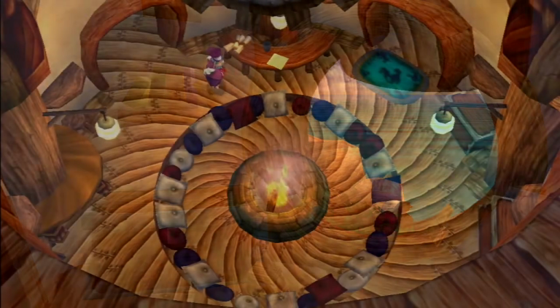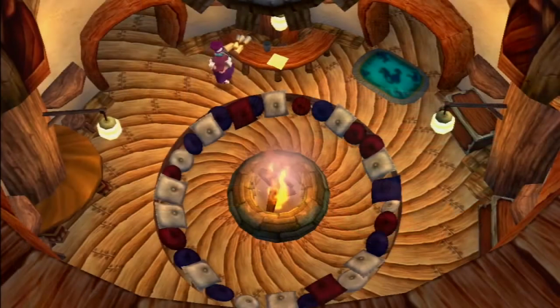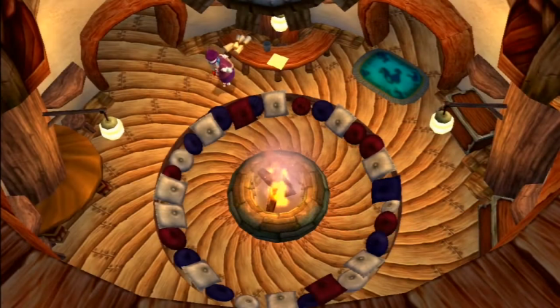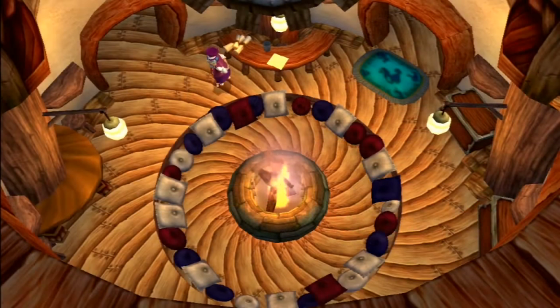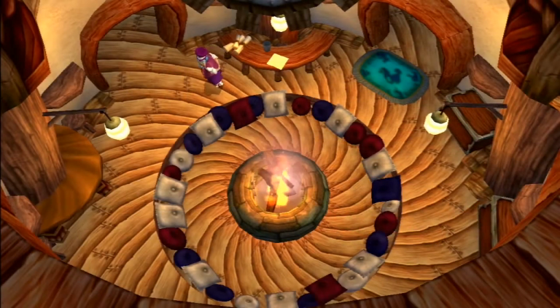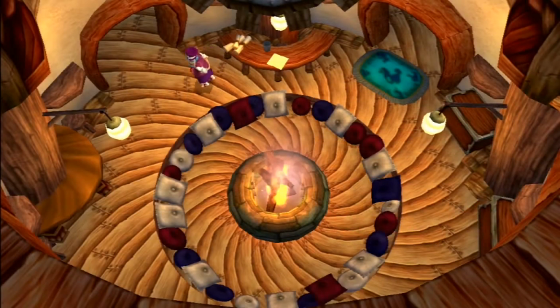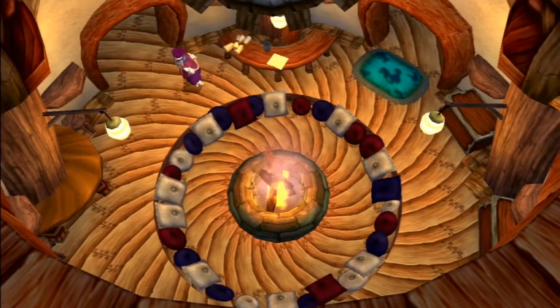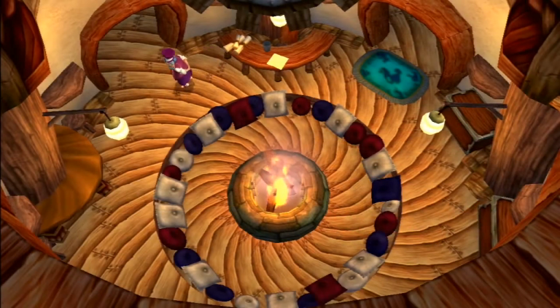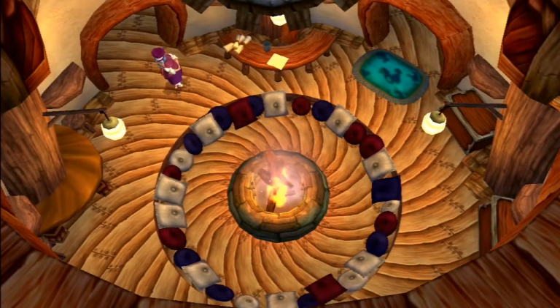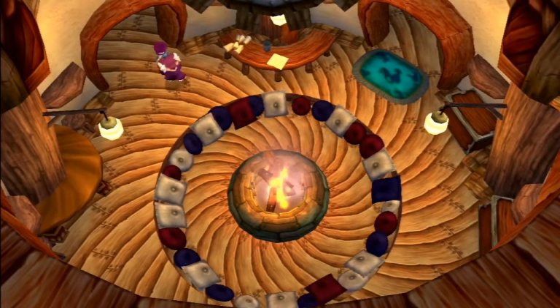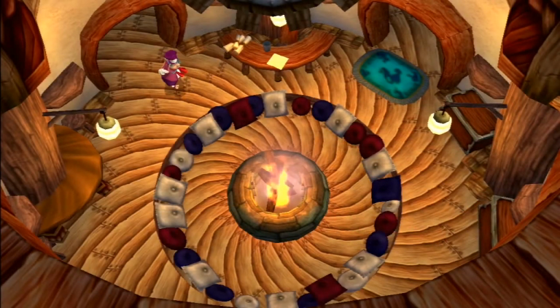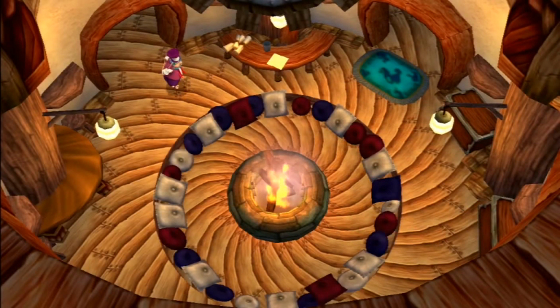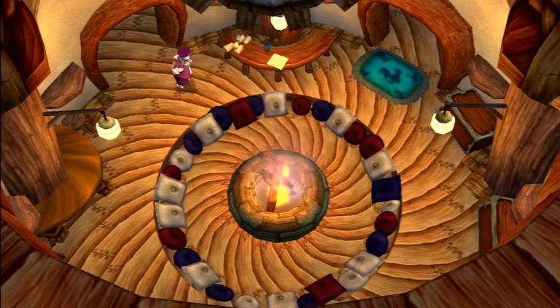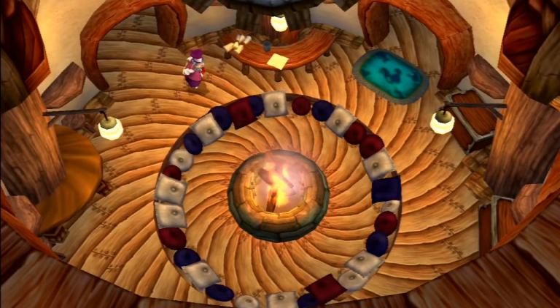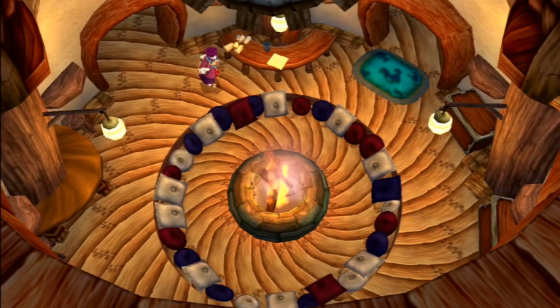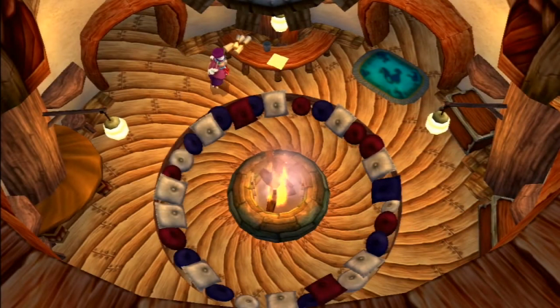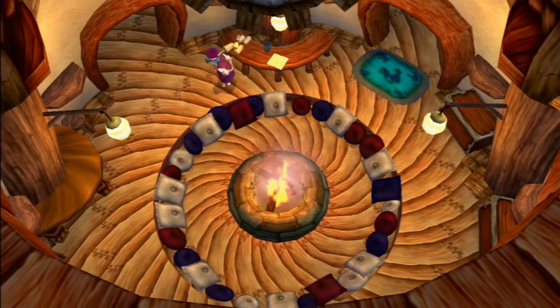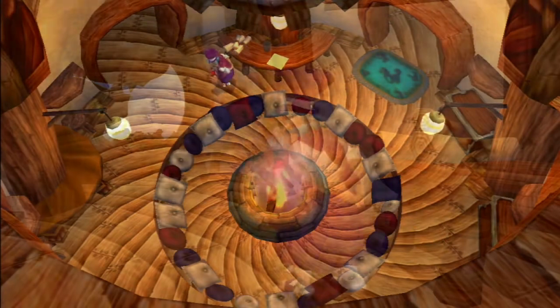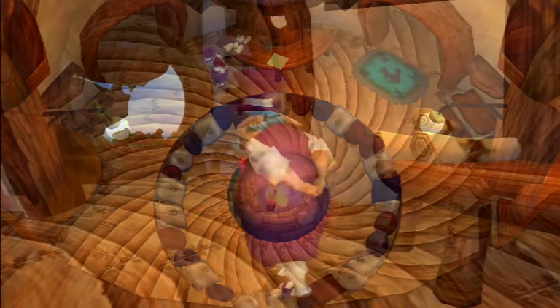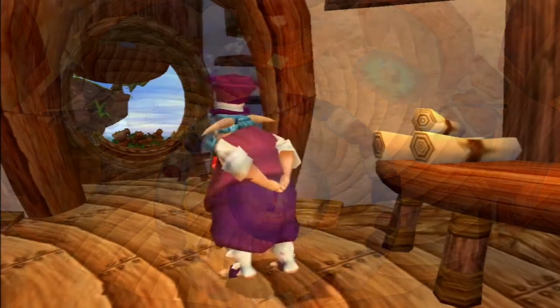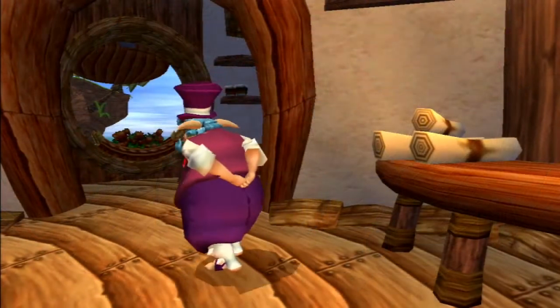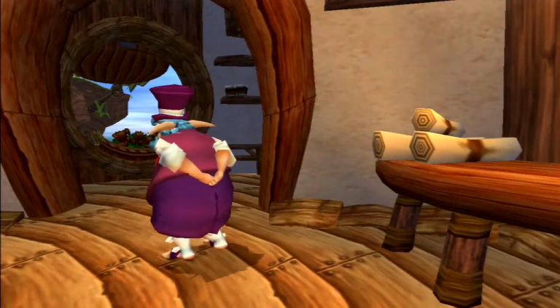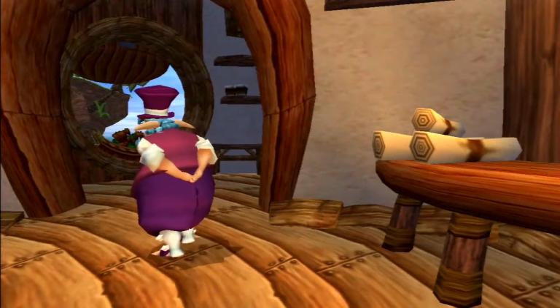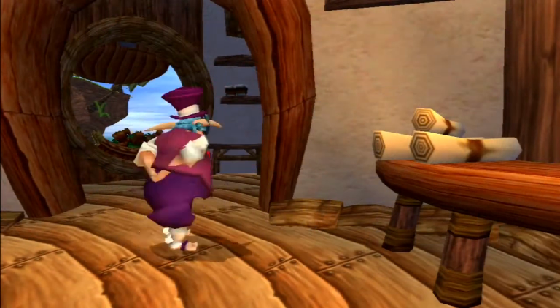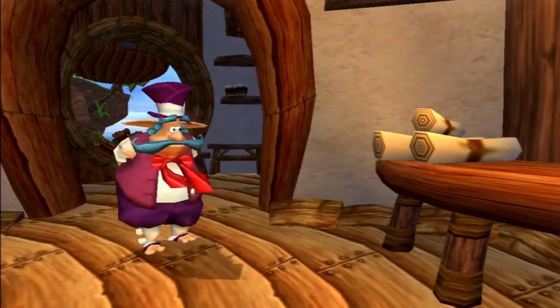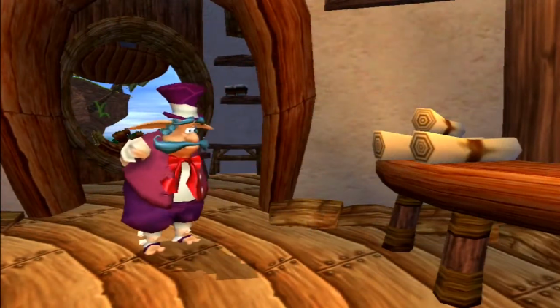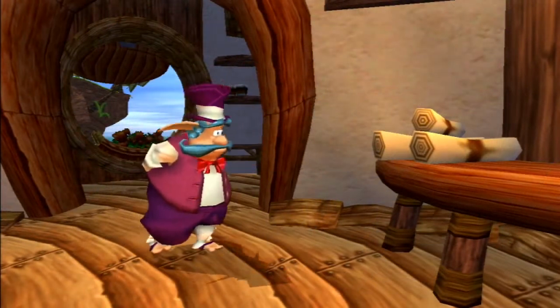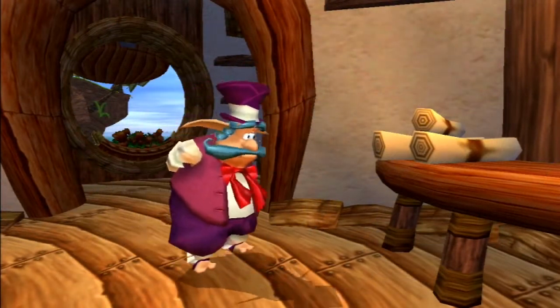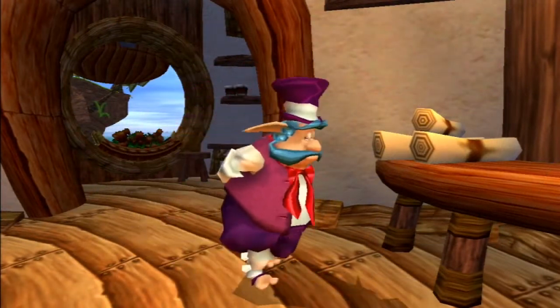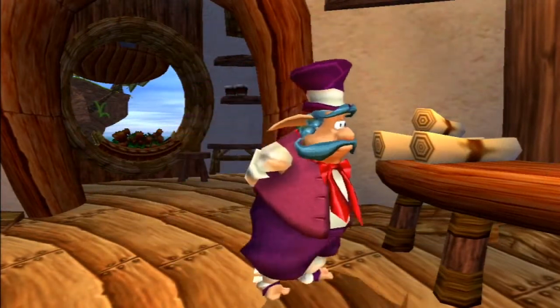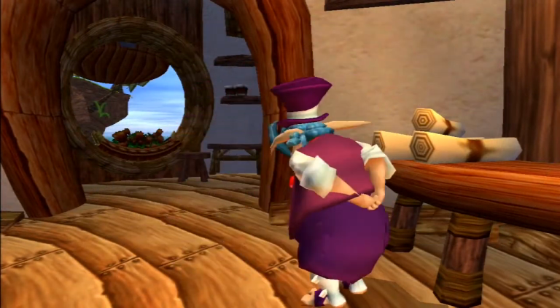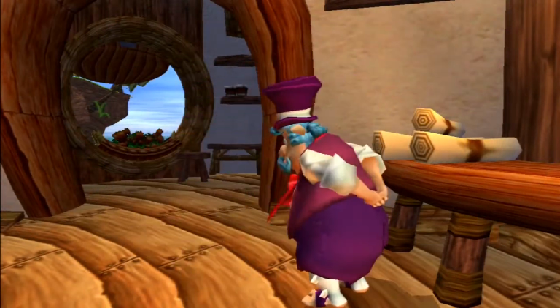The flooring of the hut is made from wood and it goes out in a big spiraling pattern. The mayor can be found in his hut talking to himself while pacing.